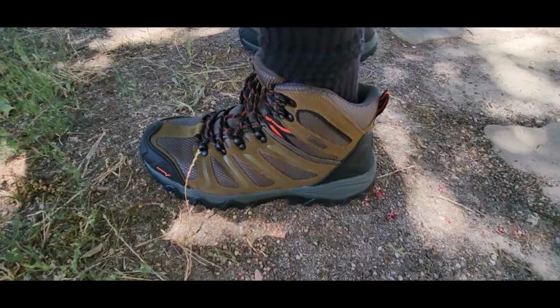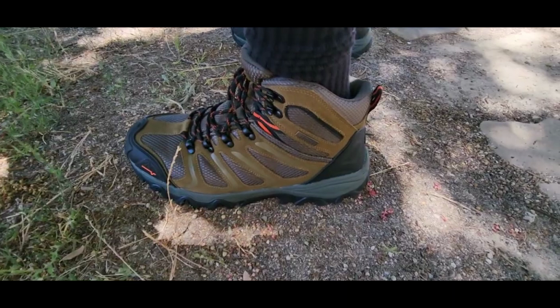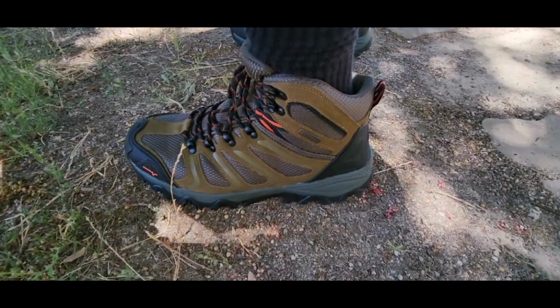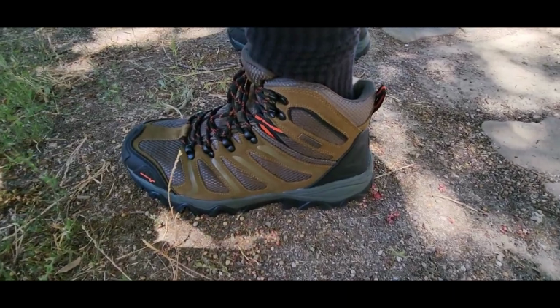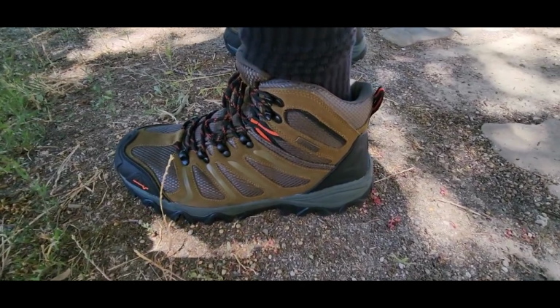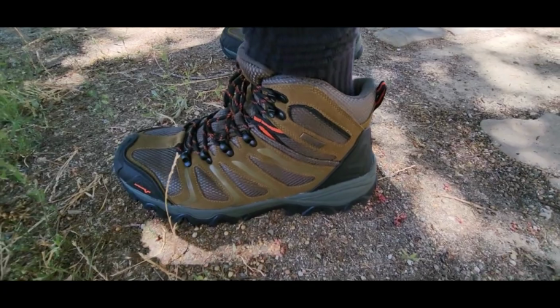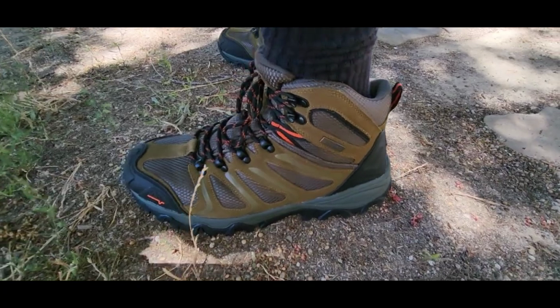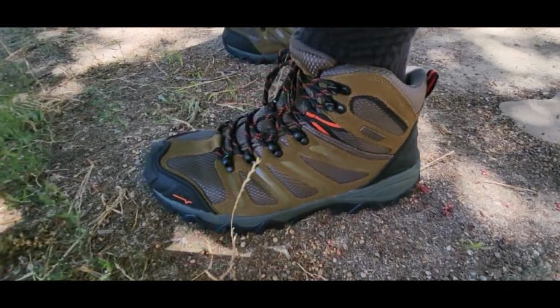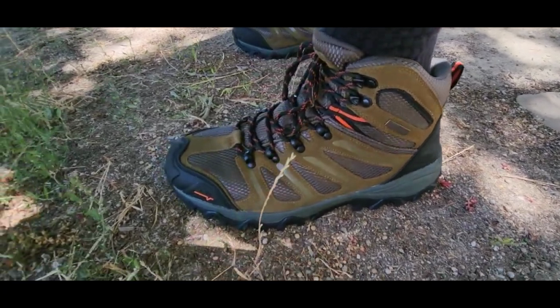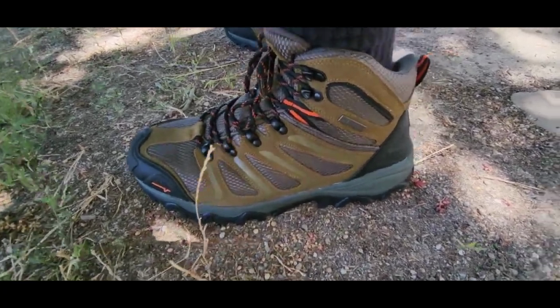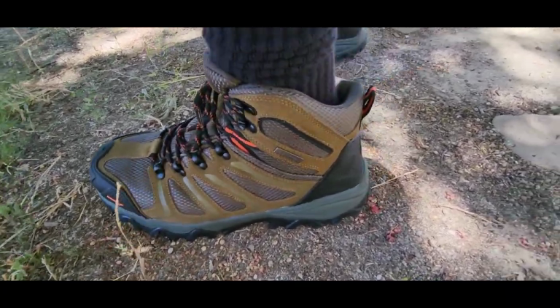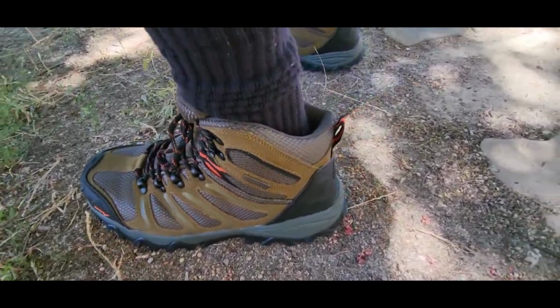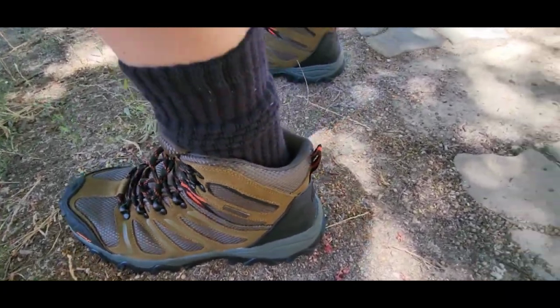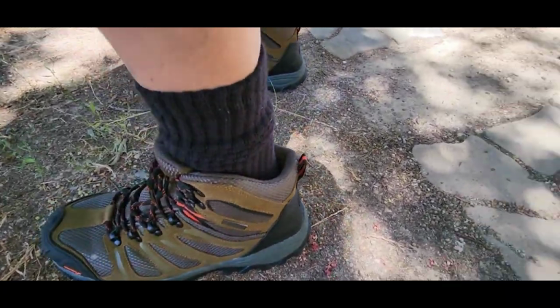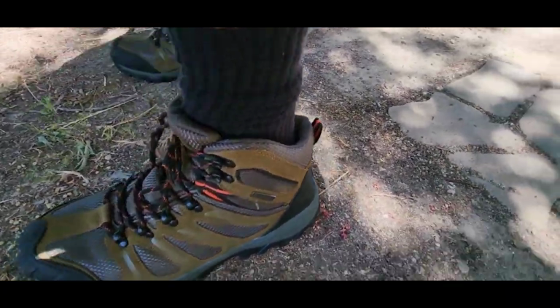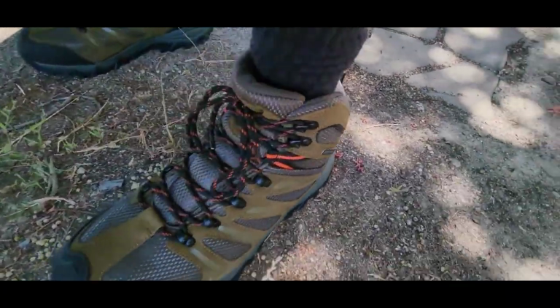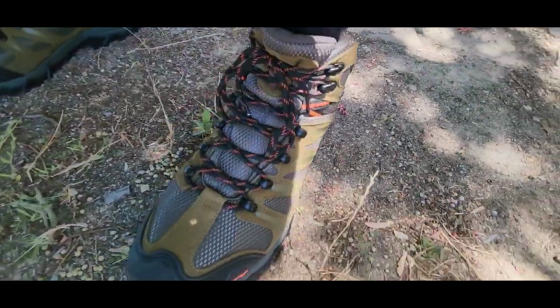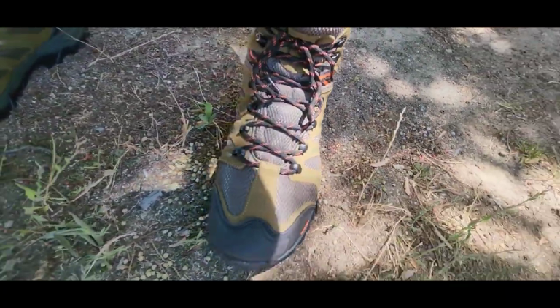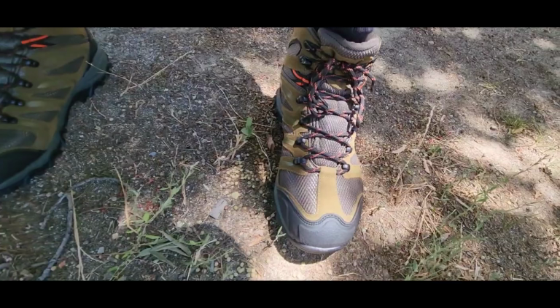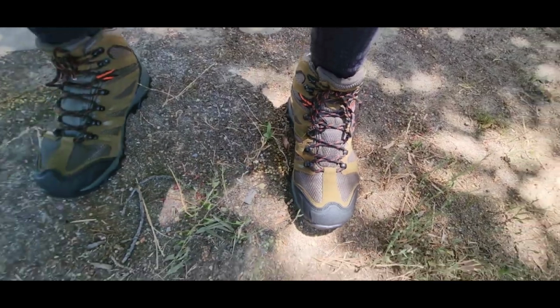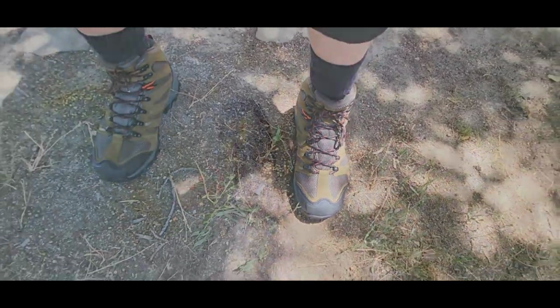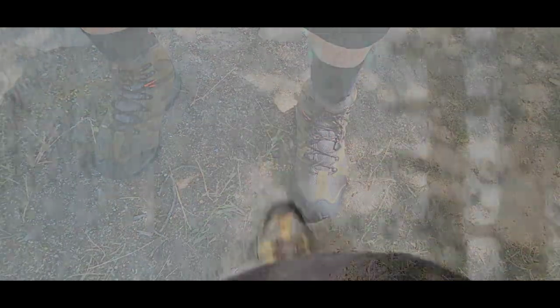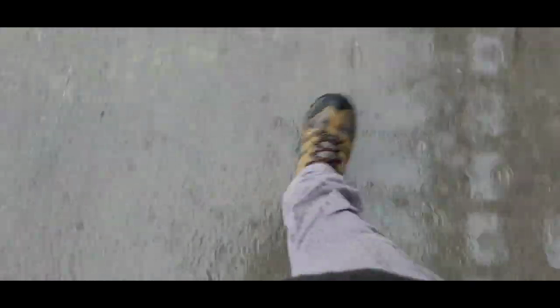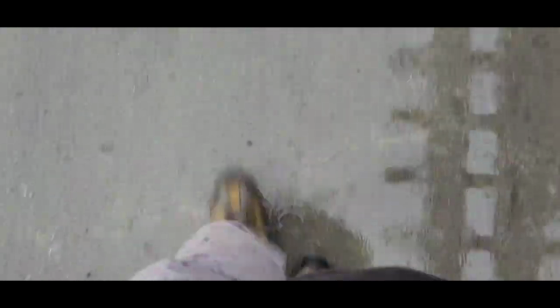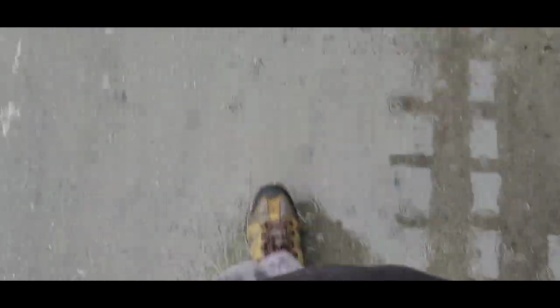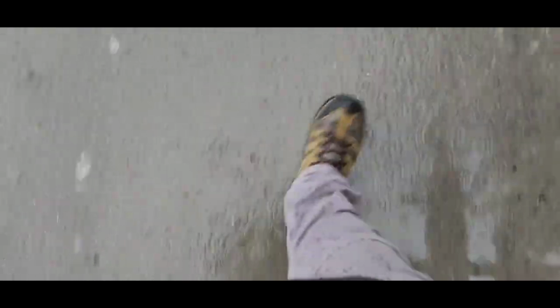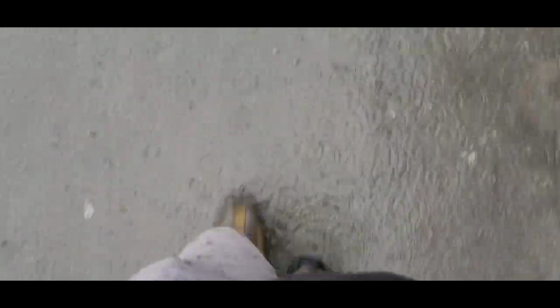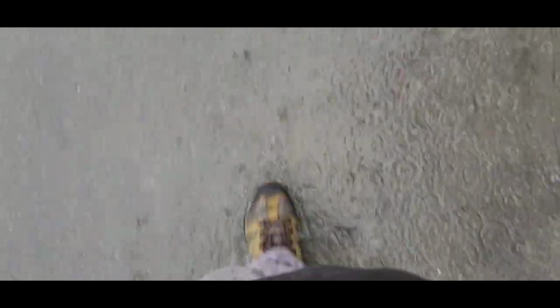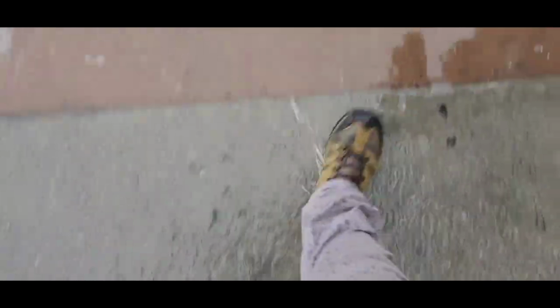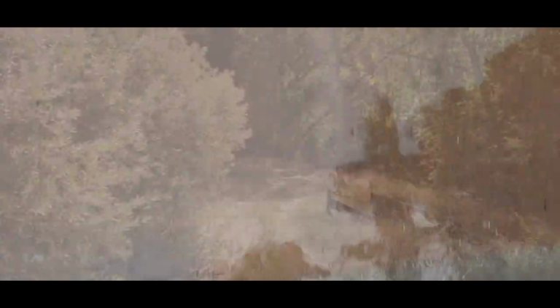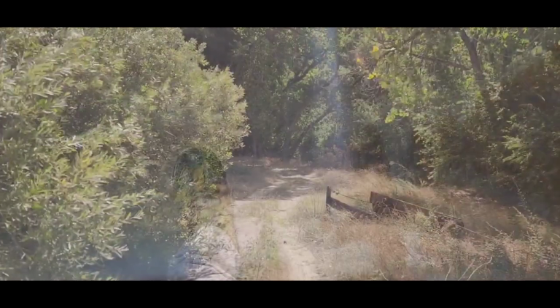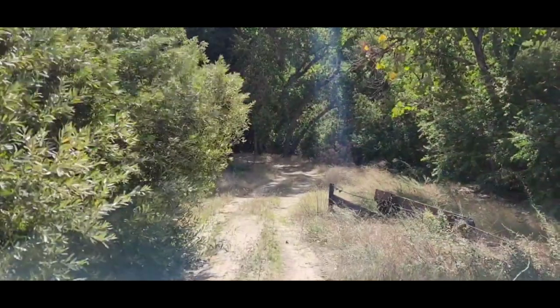Check it out folks, I got them on. We're going to break them in a little bit today. Look at that.